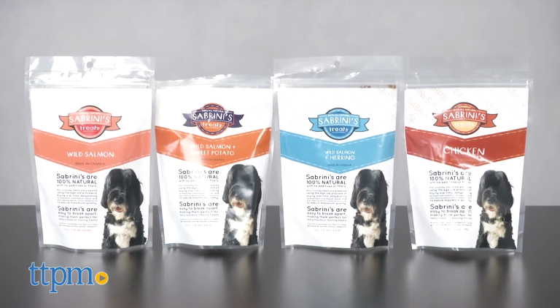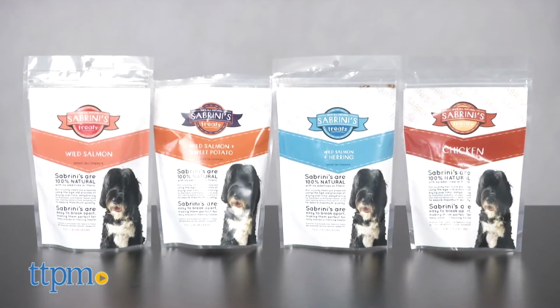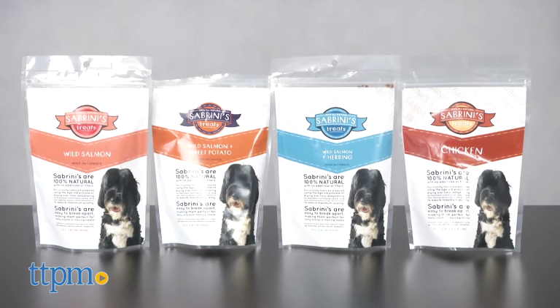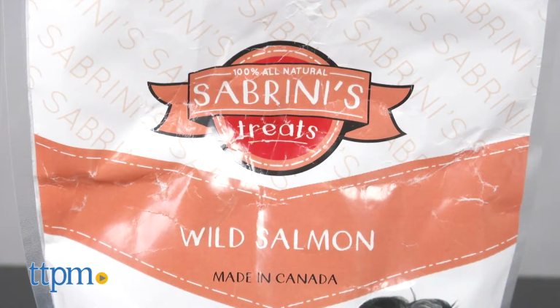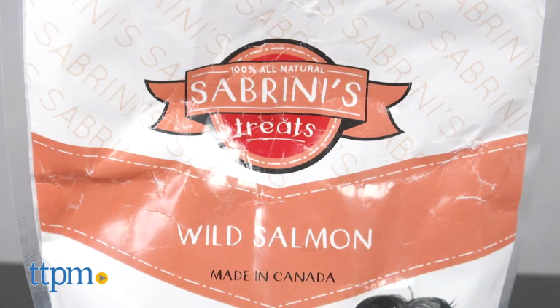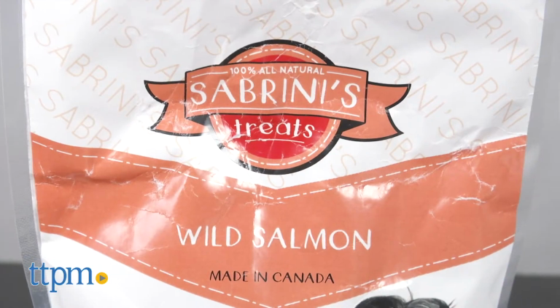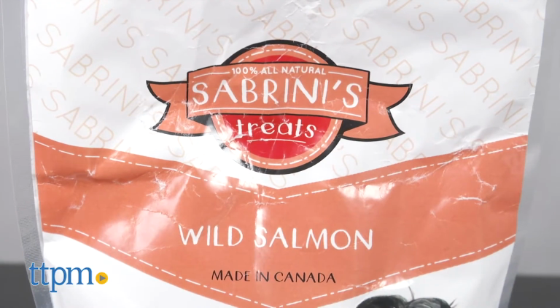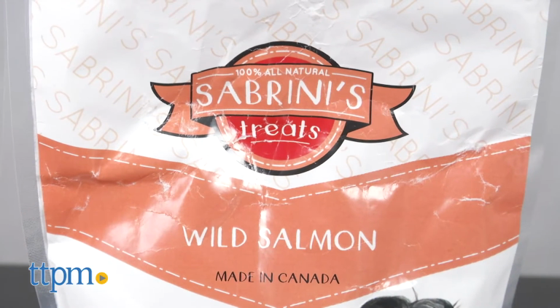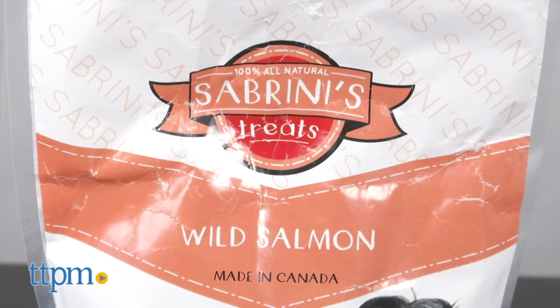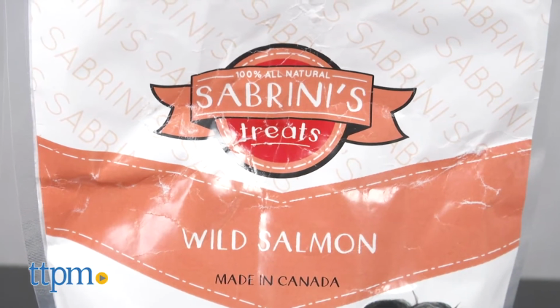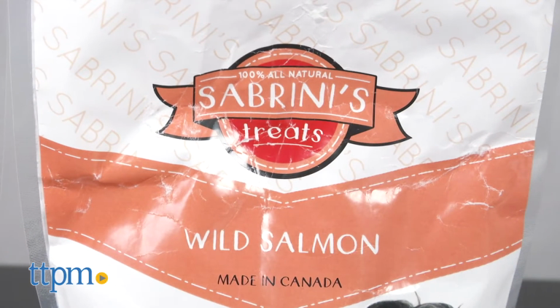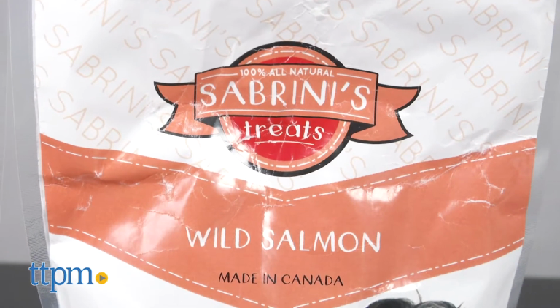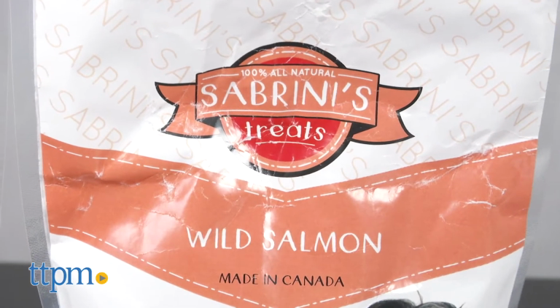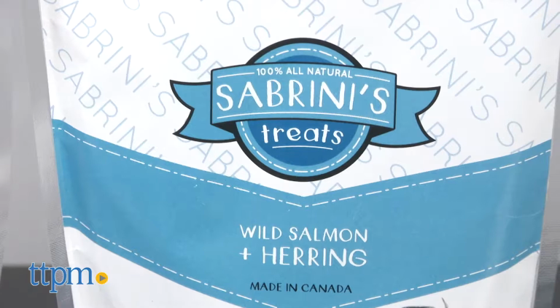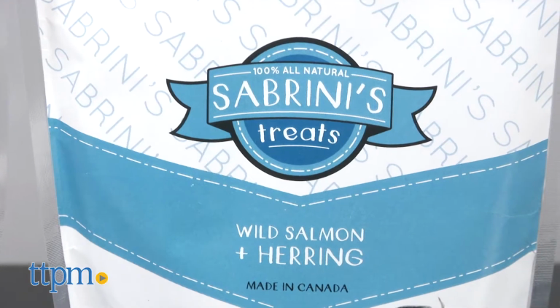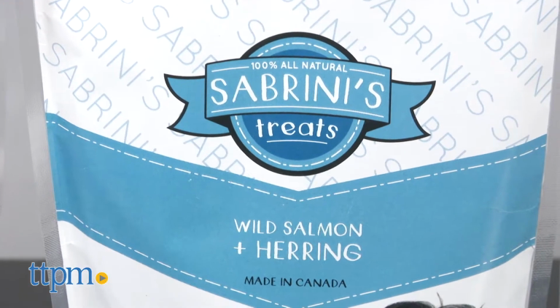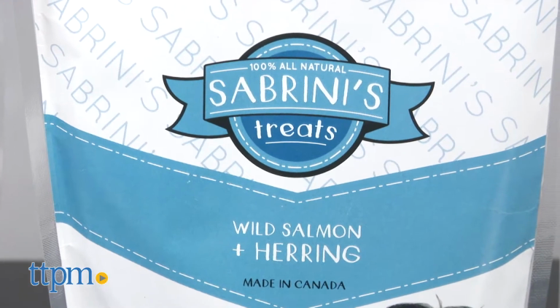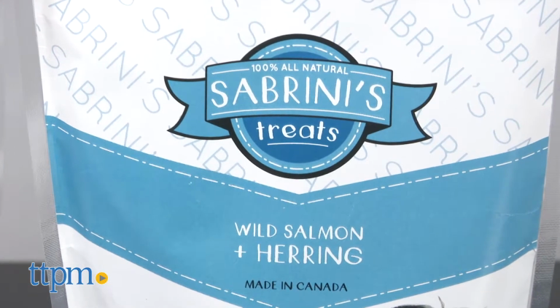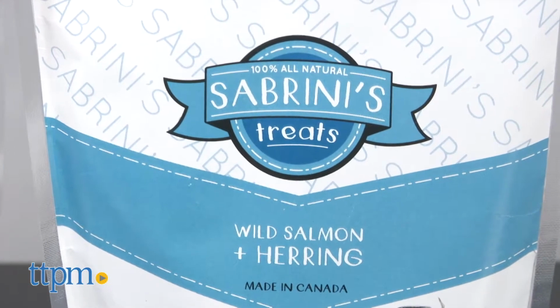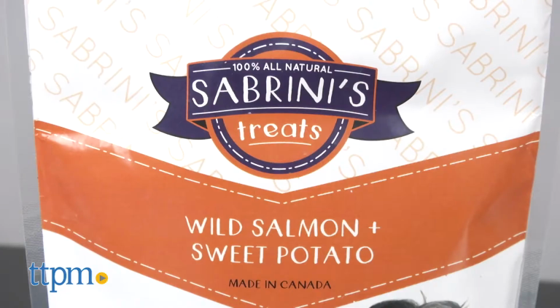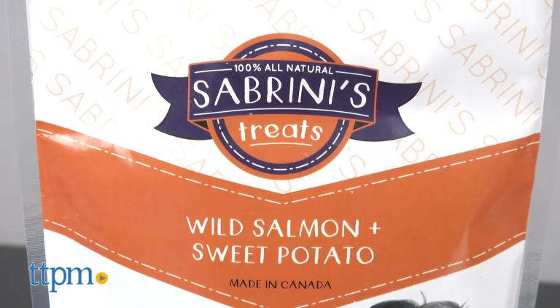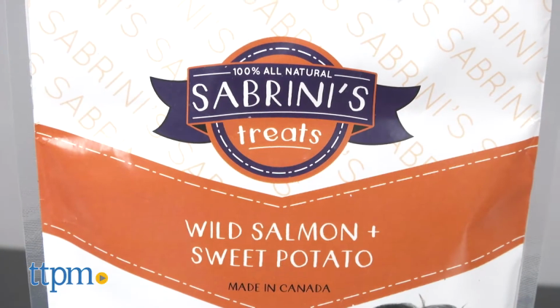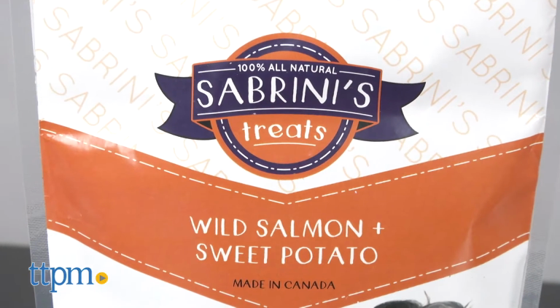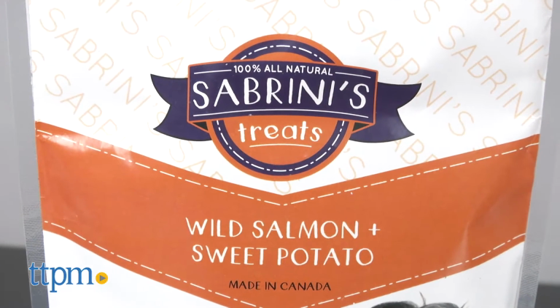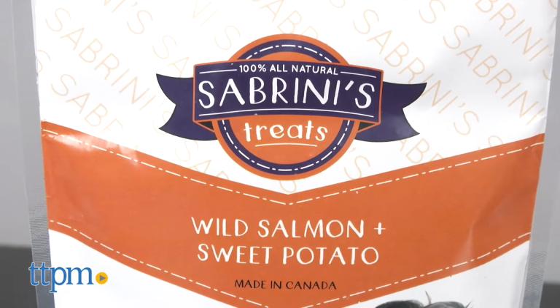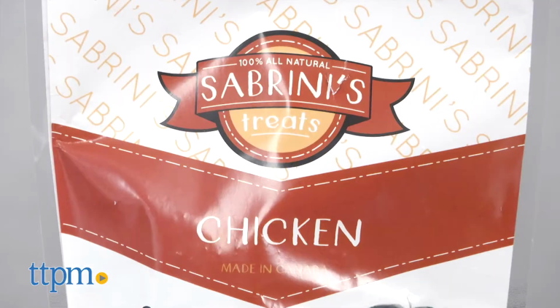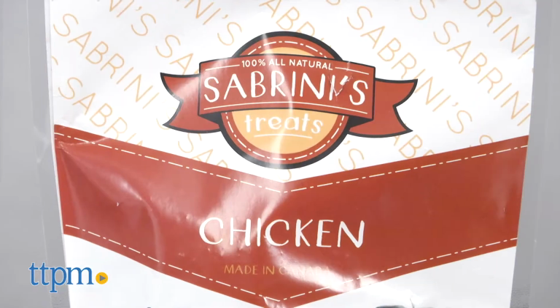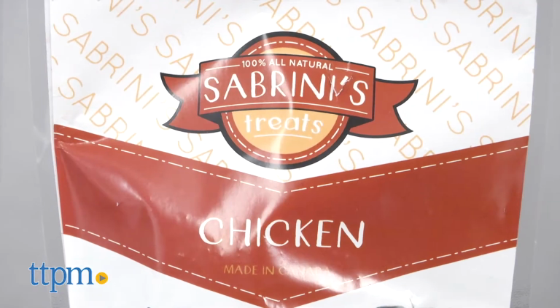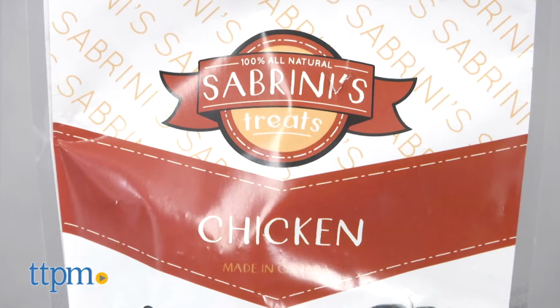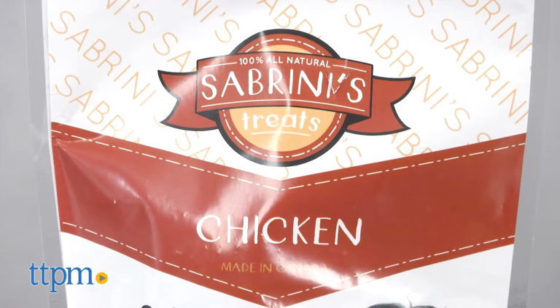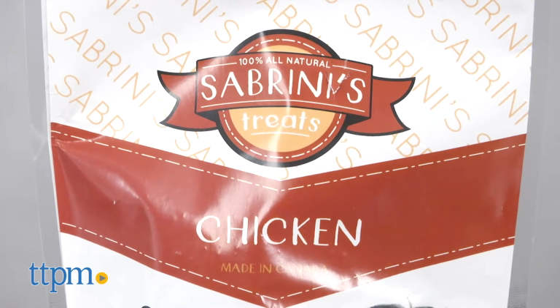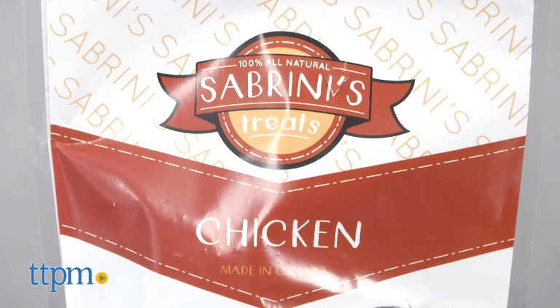The Sabrini treats are made in Canada and include flavors like wild salmon, salmon and herring, salmon and sweet potato, and for the landlubbers out there, chicken.